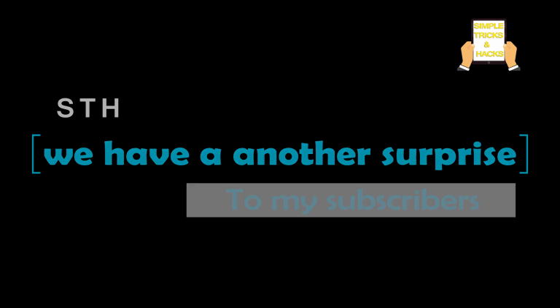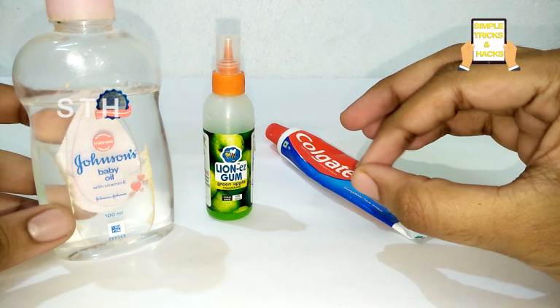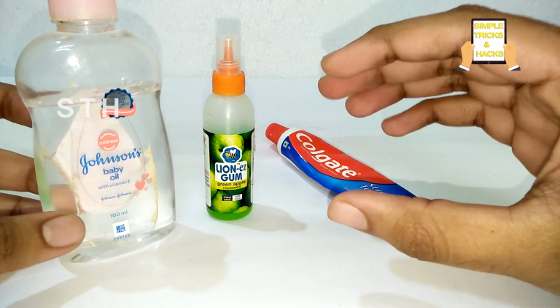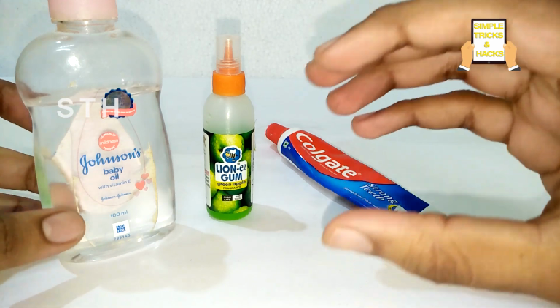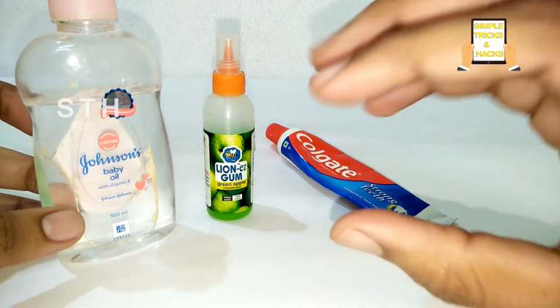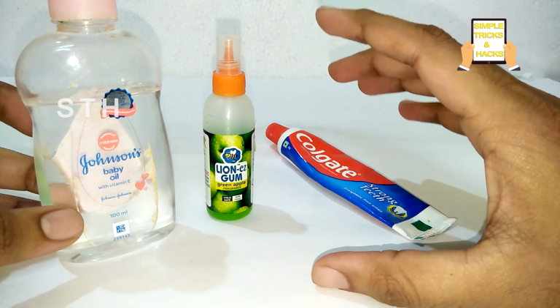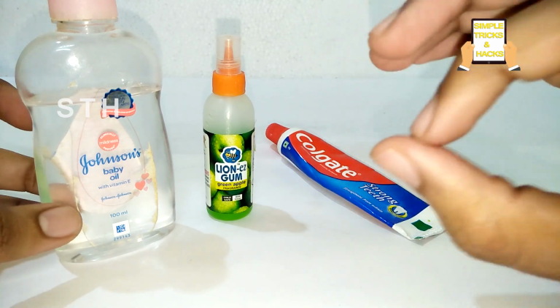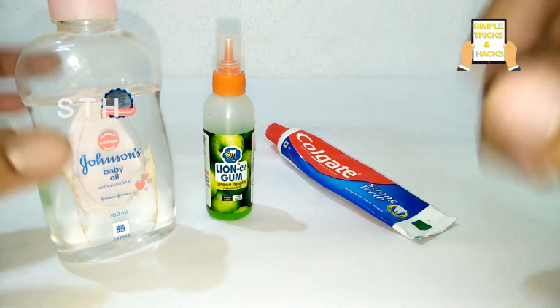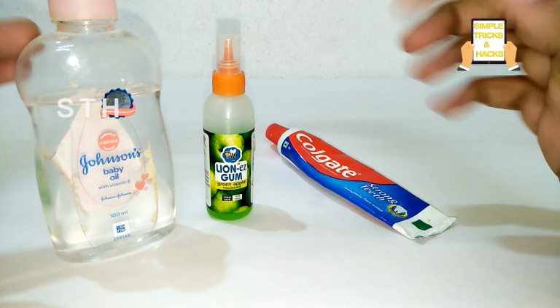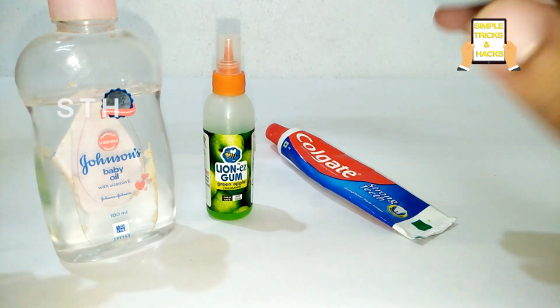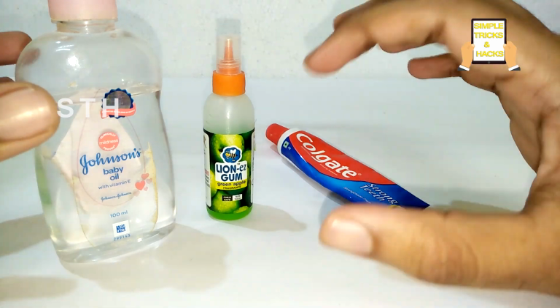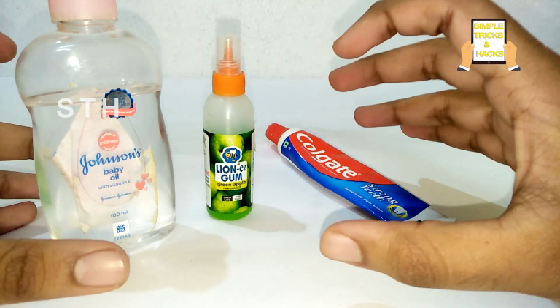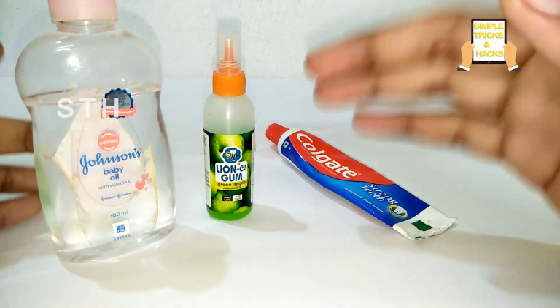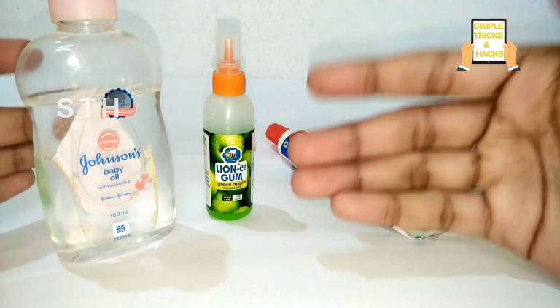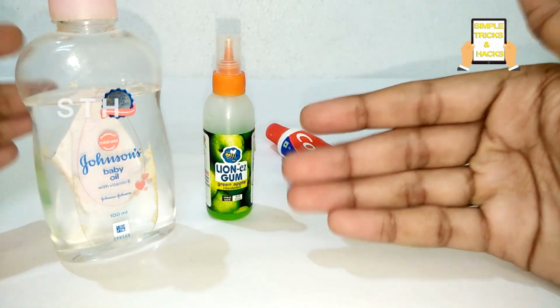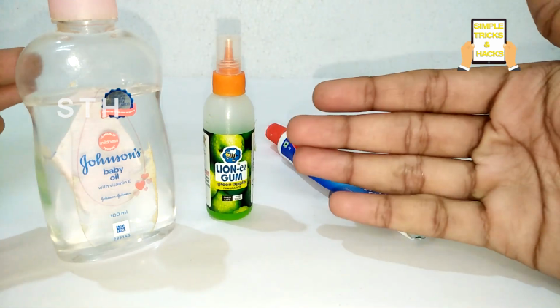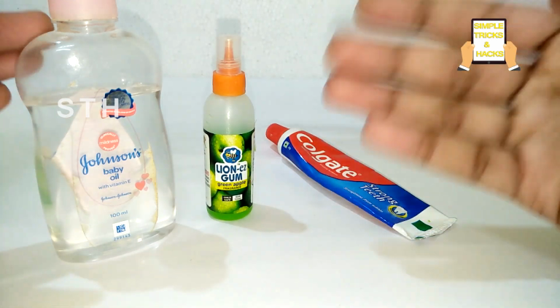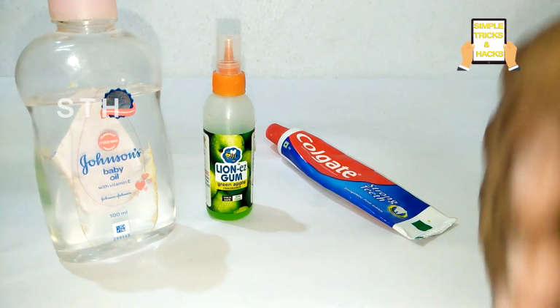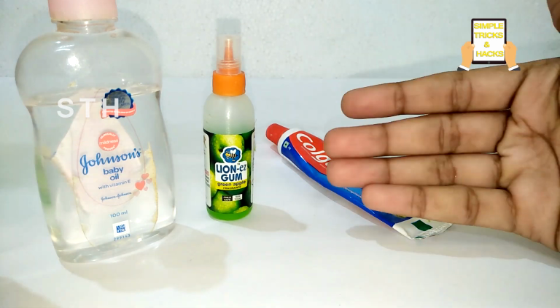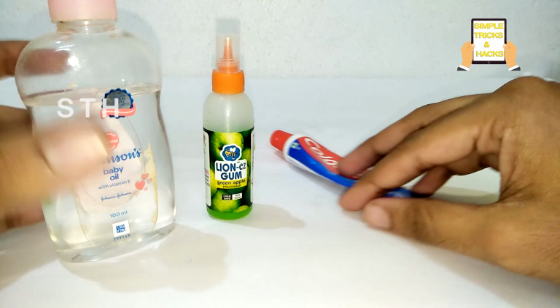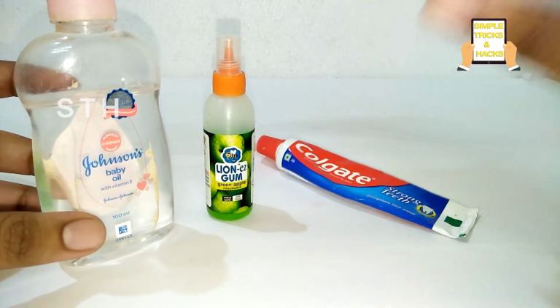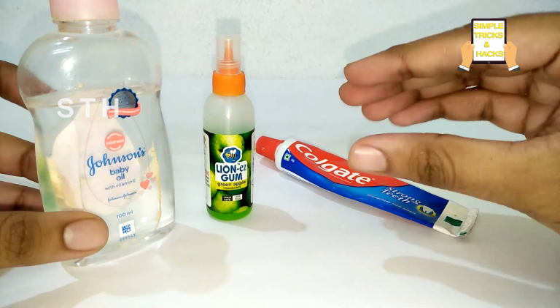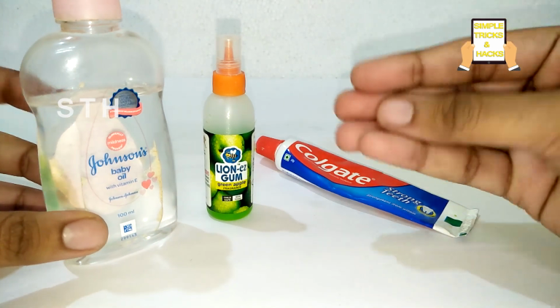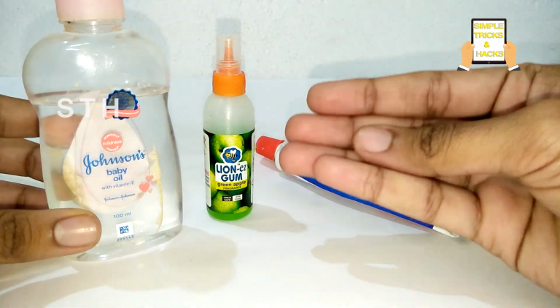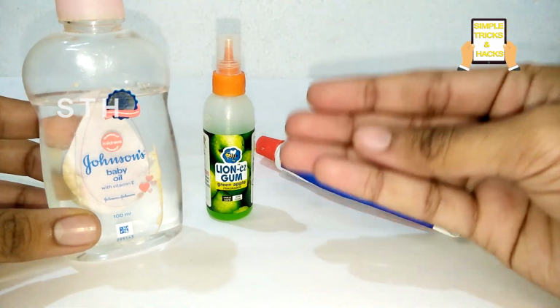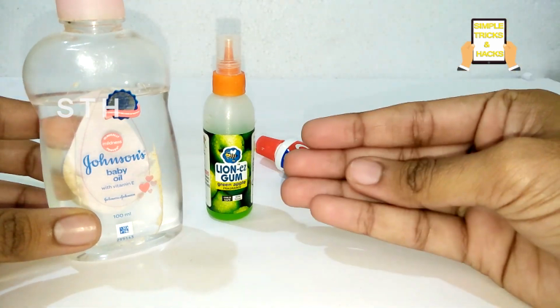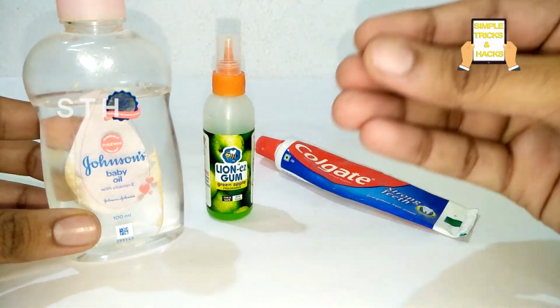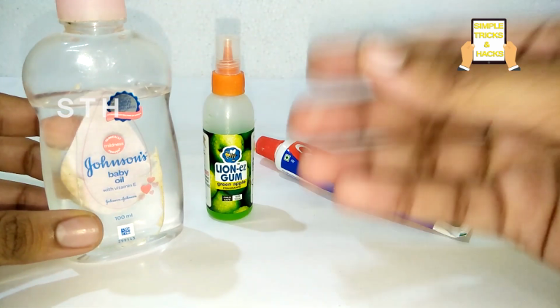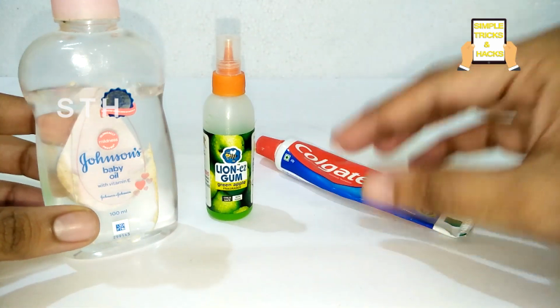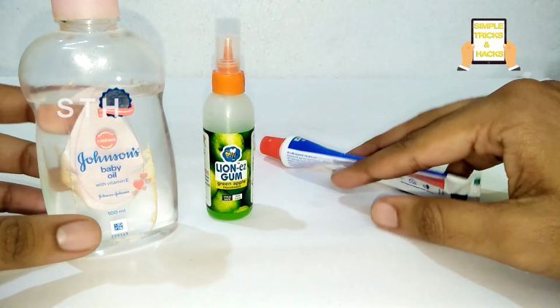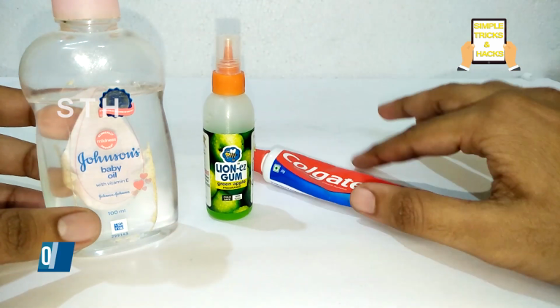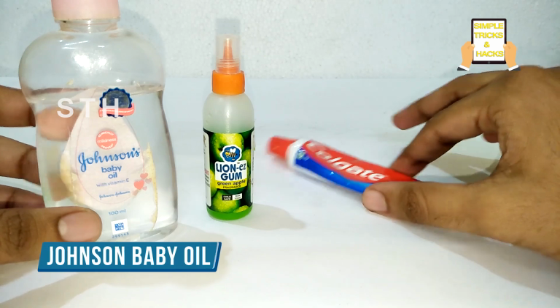I am showing you how to make a slime. Now I am preparing slime. Just watch this video and learn how to make slime within a small amount of cost and very quickly. Okay friends, let's start.